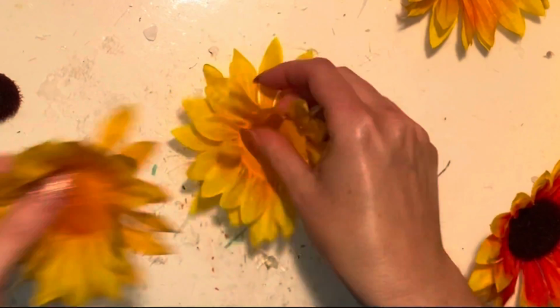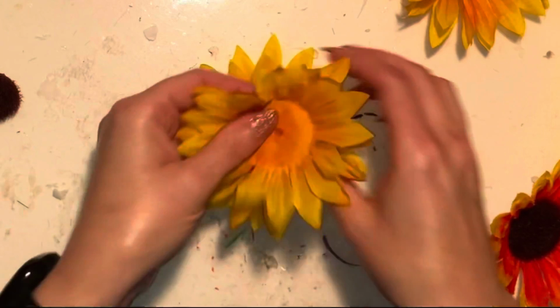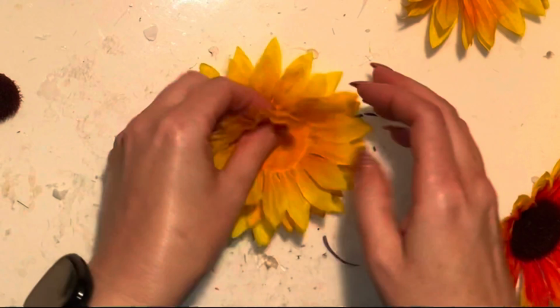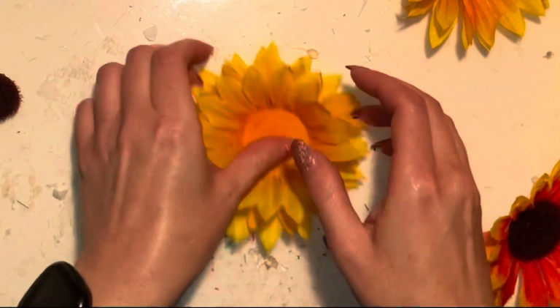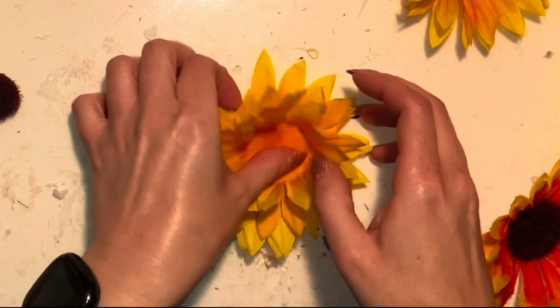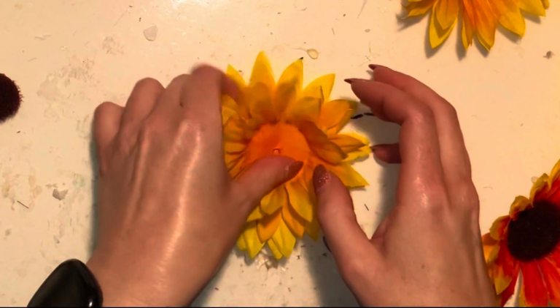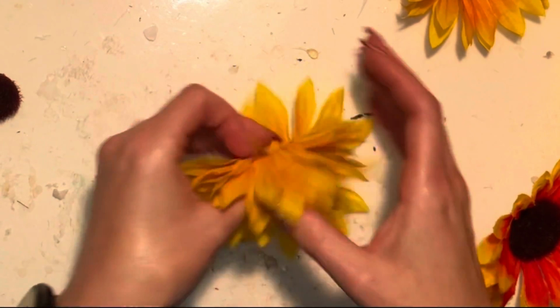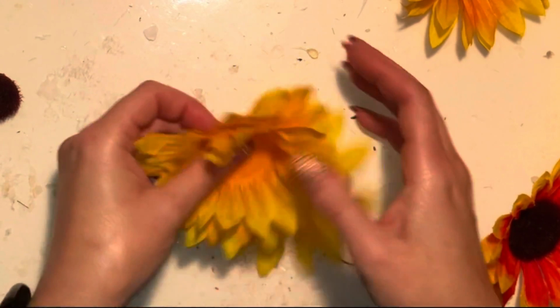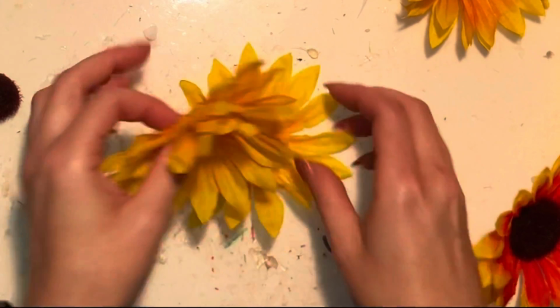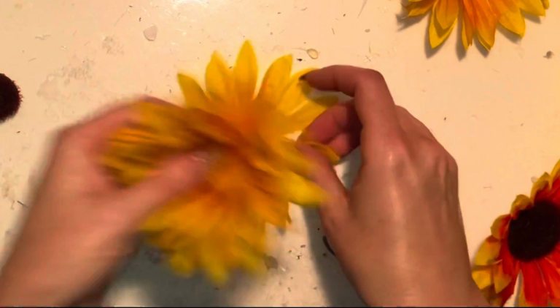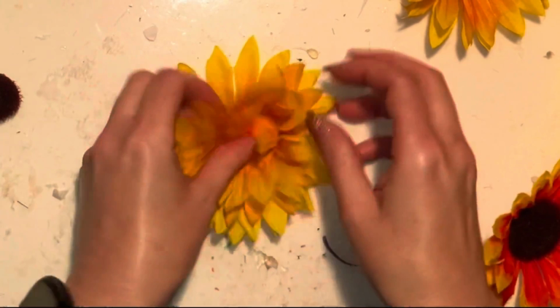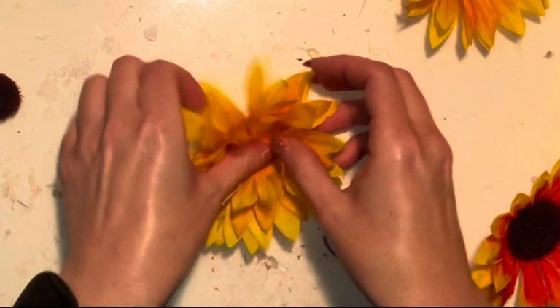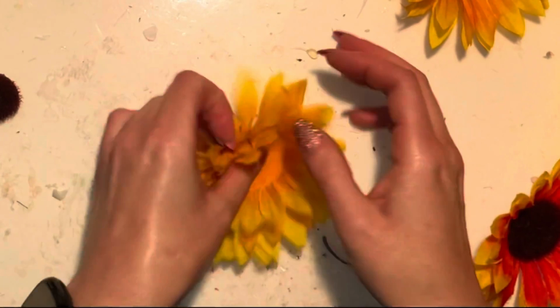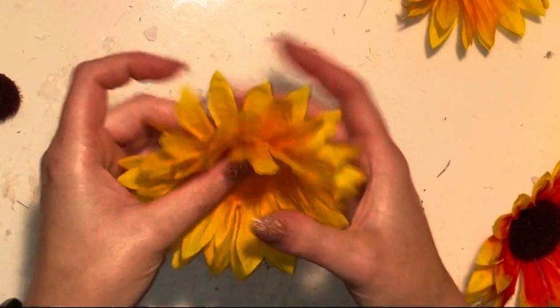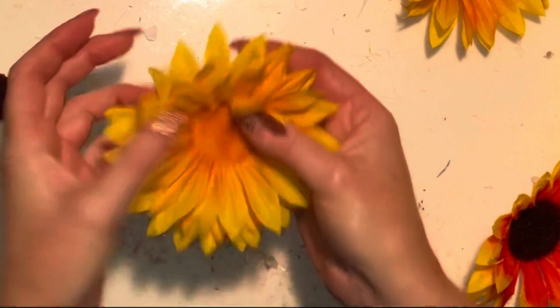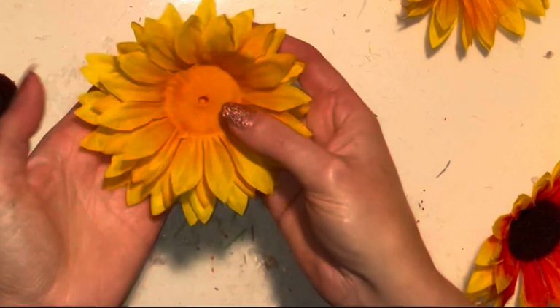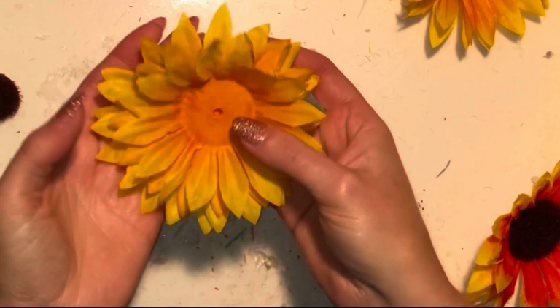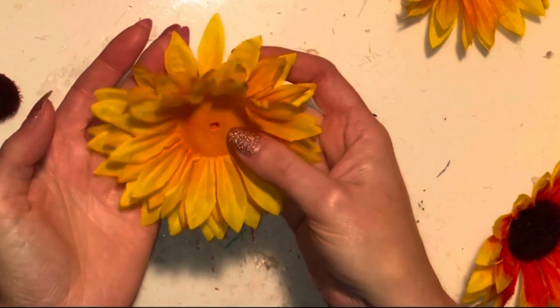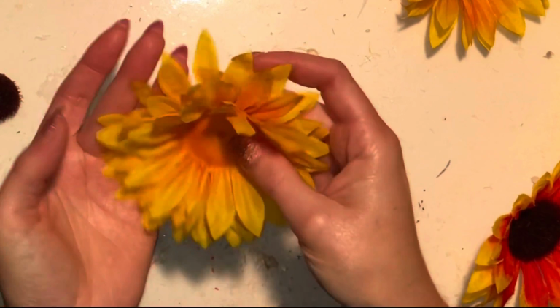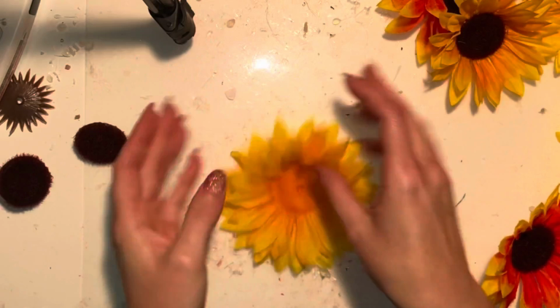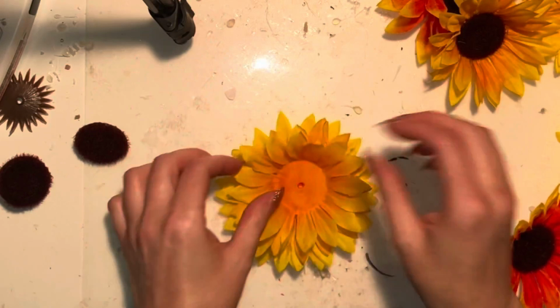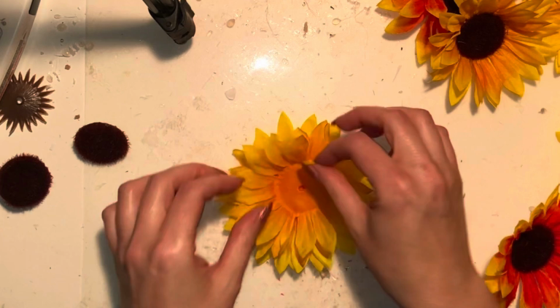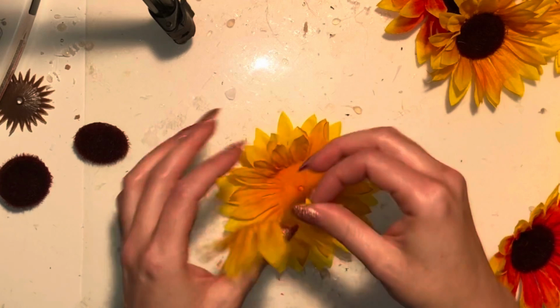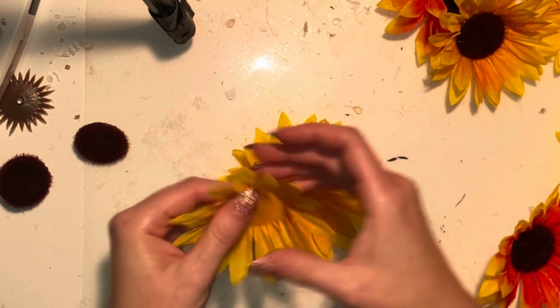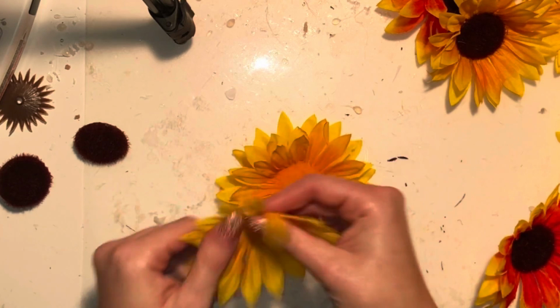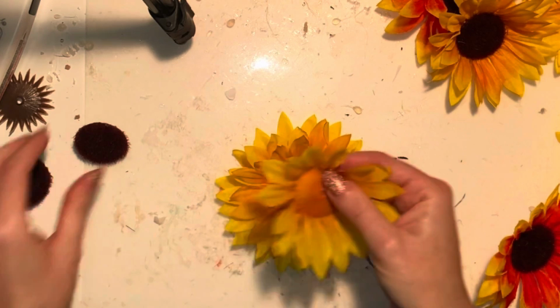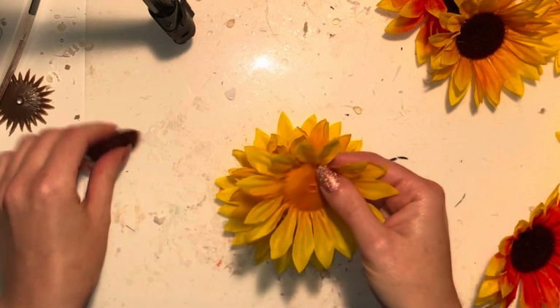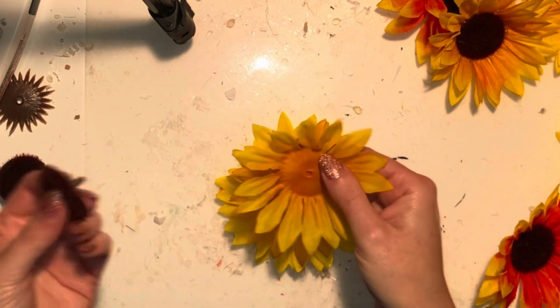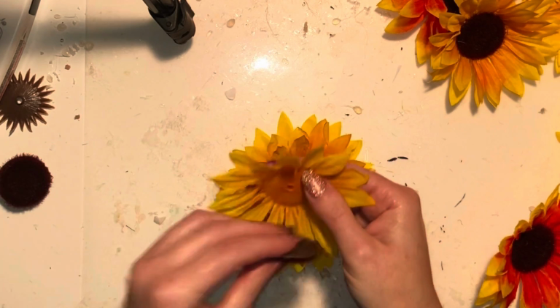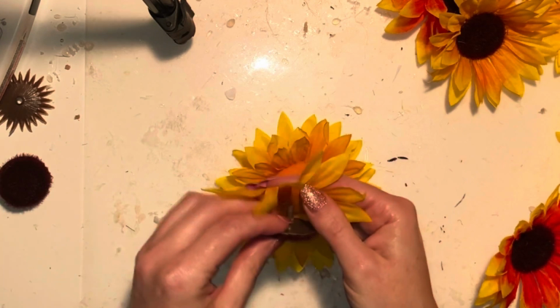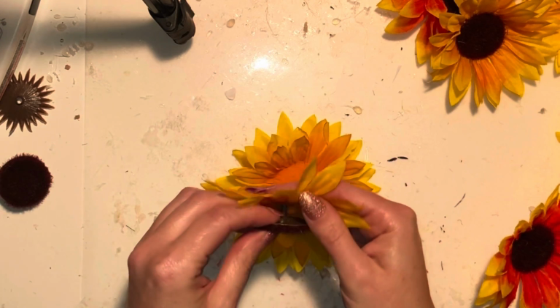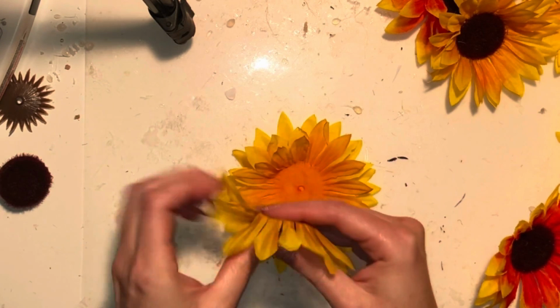In this one I'm going to use four layers — so two flowers to make one flower — and I've sealed the edges on all of those layers. Then I start using my hot glue gun to put them together.